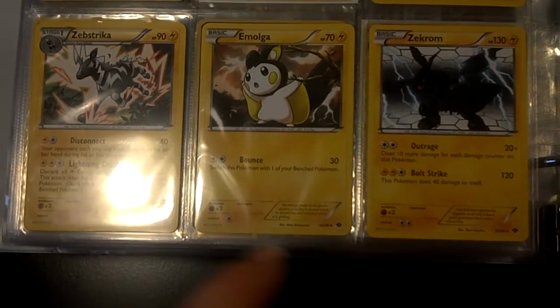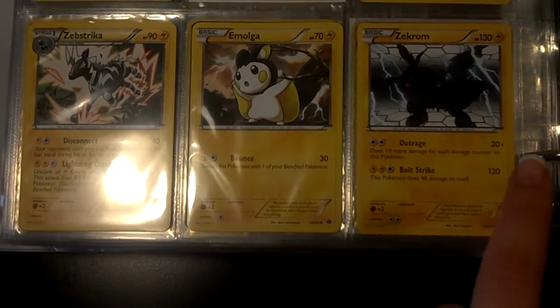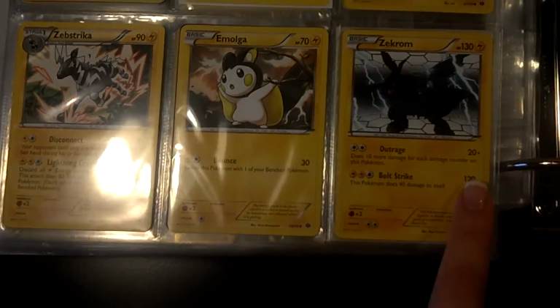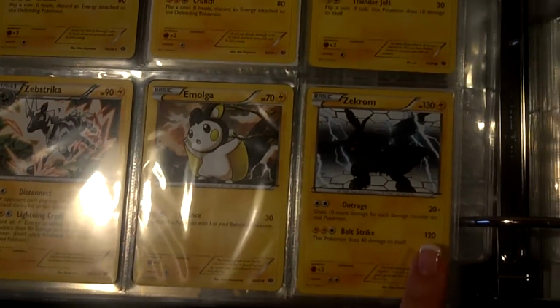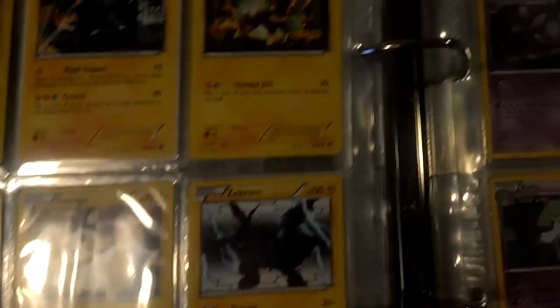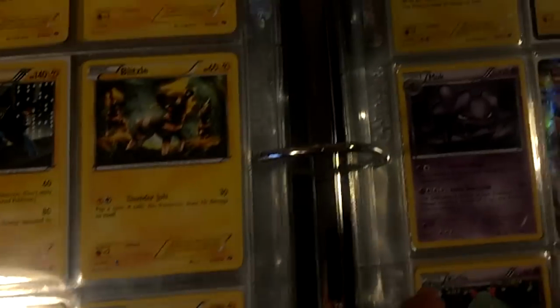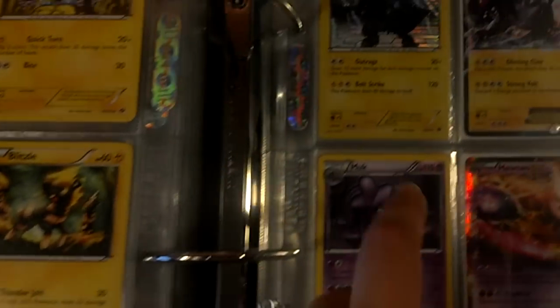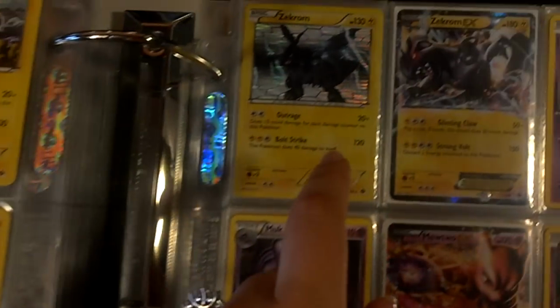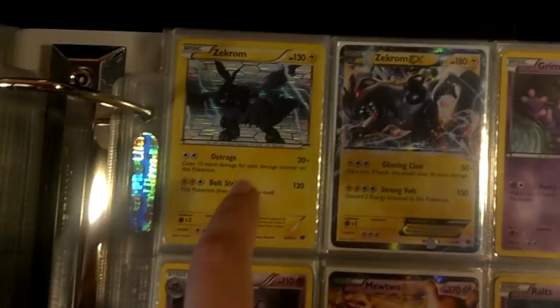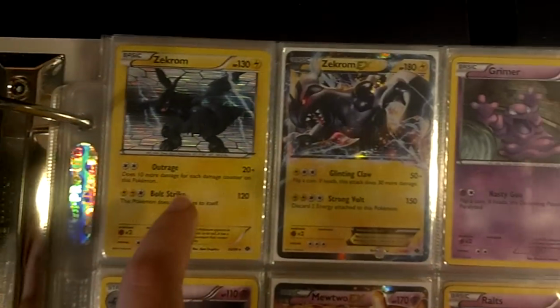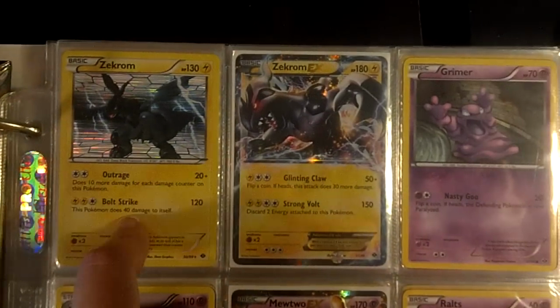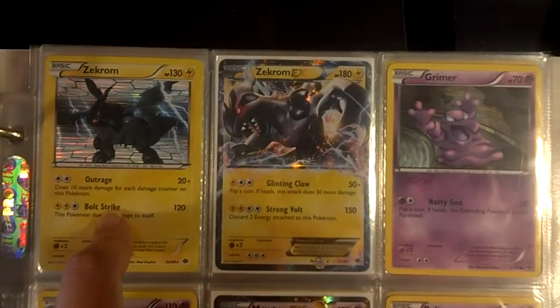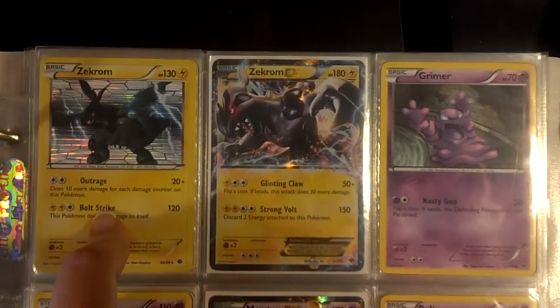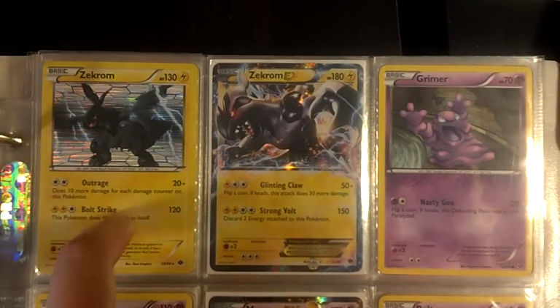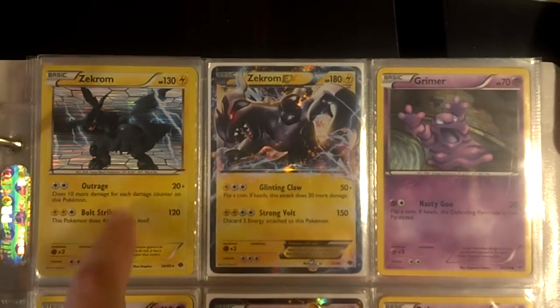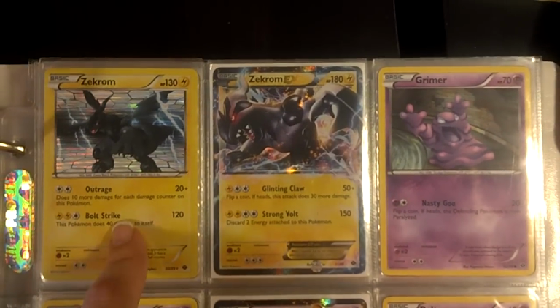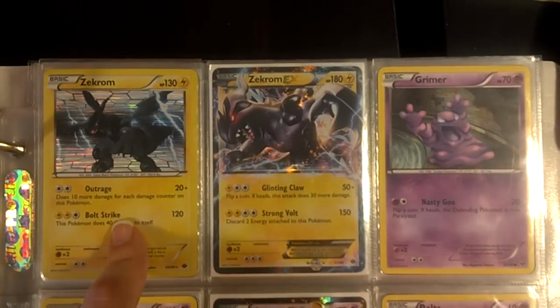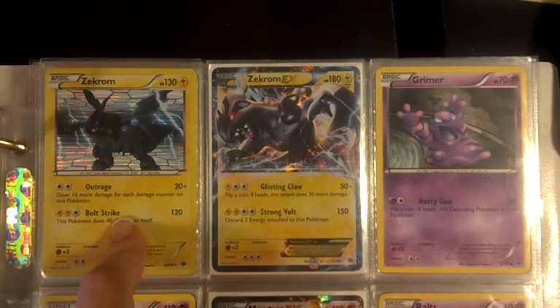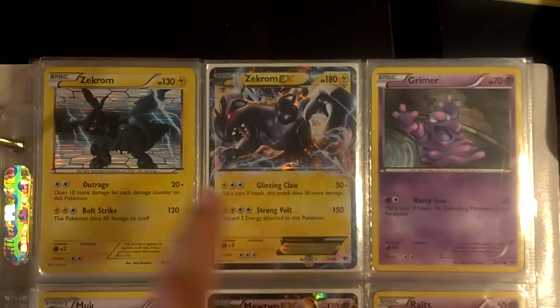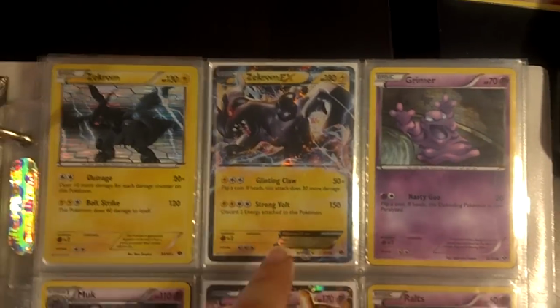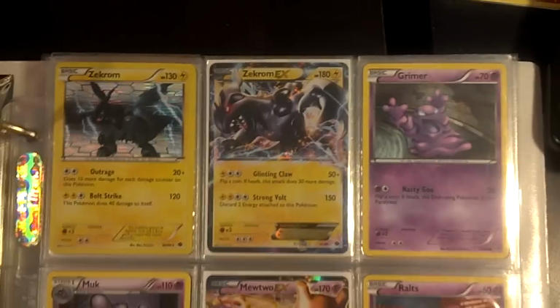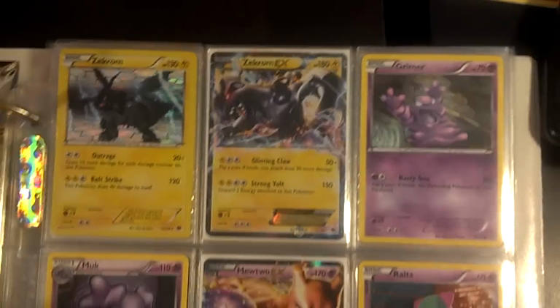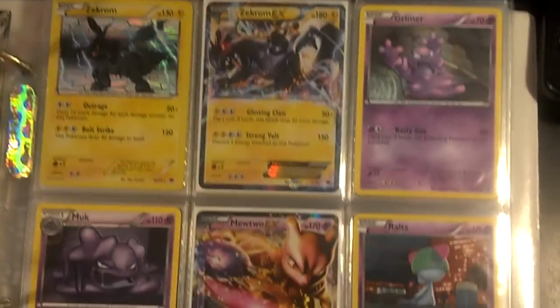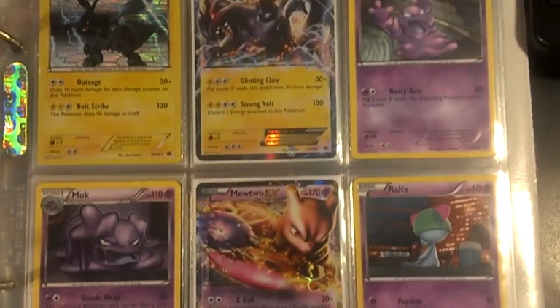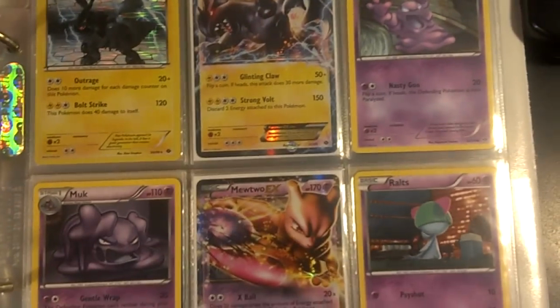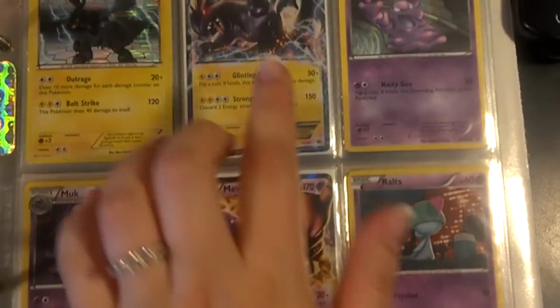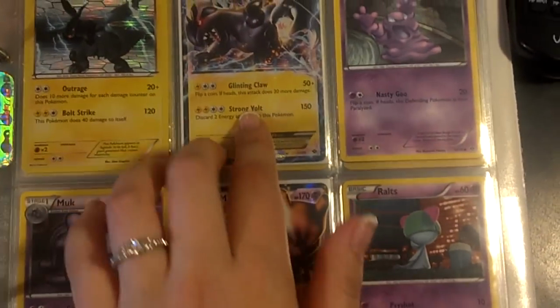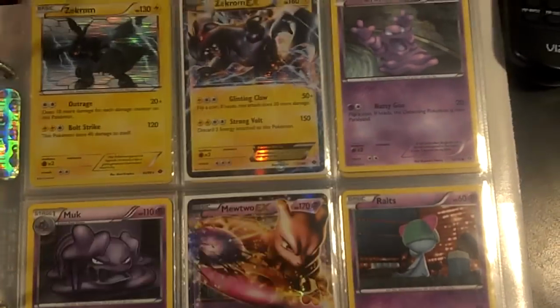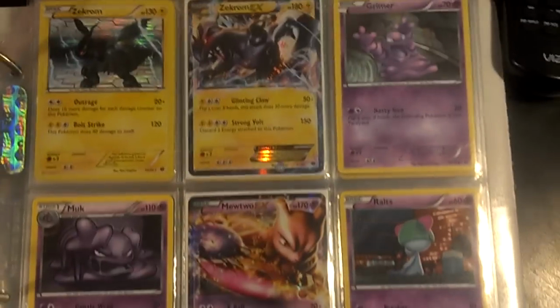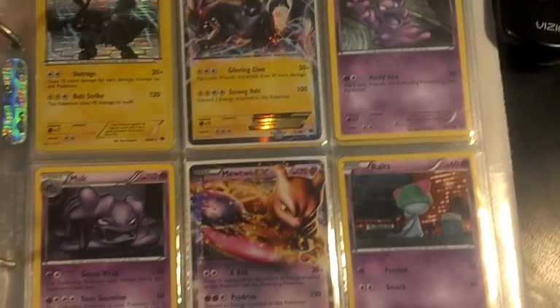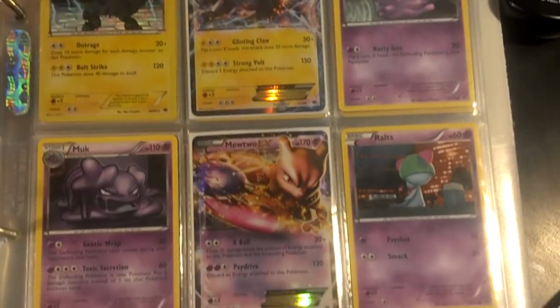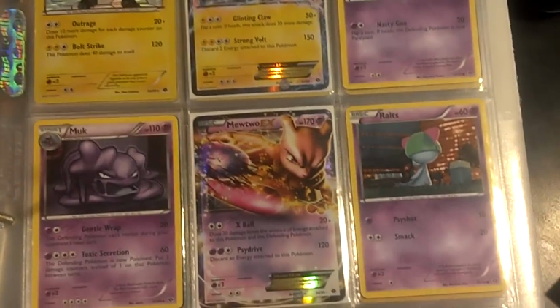And here's non-Hollow Zekrom. And here's the Hollow version that comes in the theme deck, along with Zekrom EX. He does not come in the theme deck, though, unfortunately.